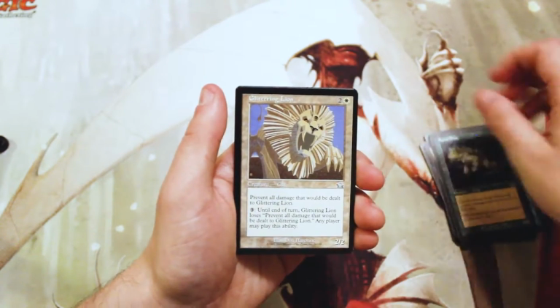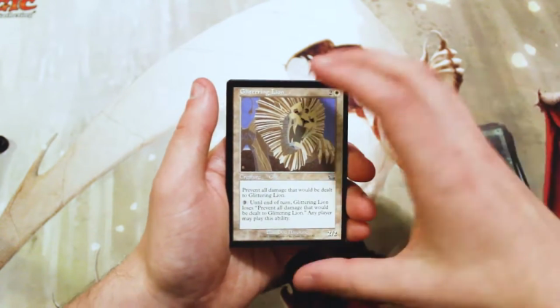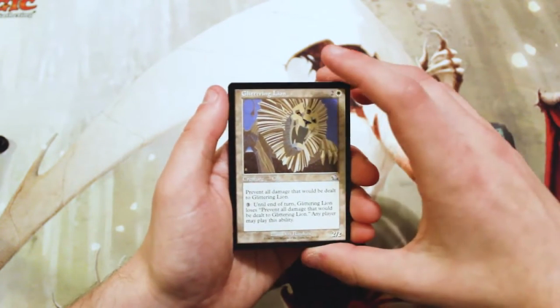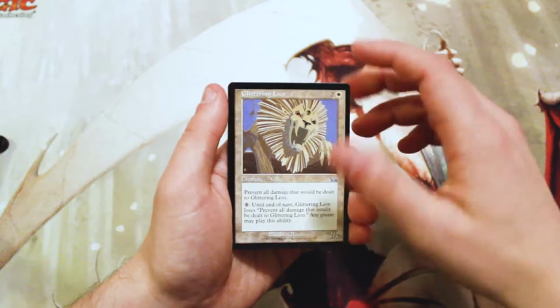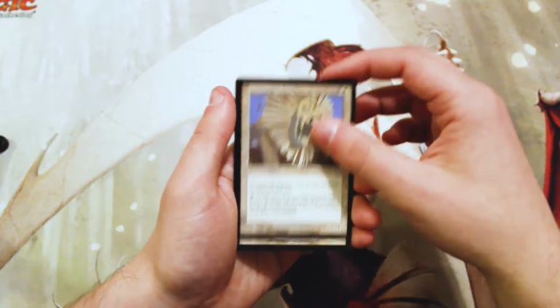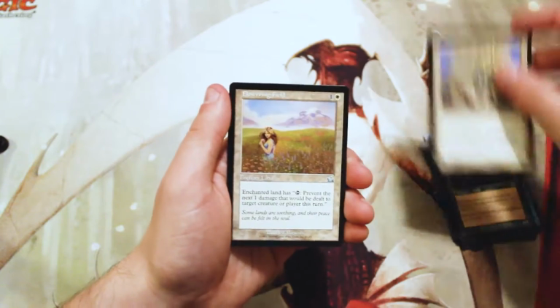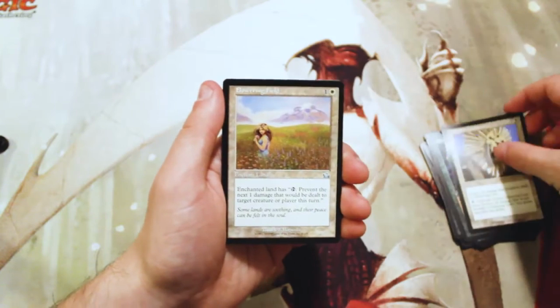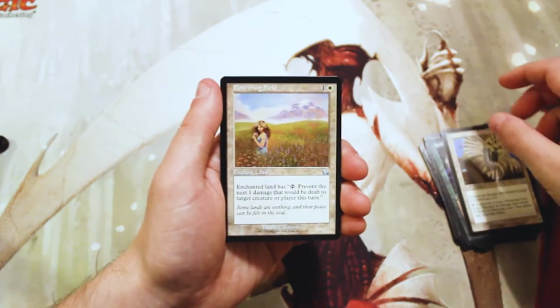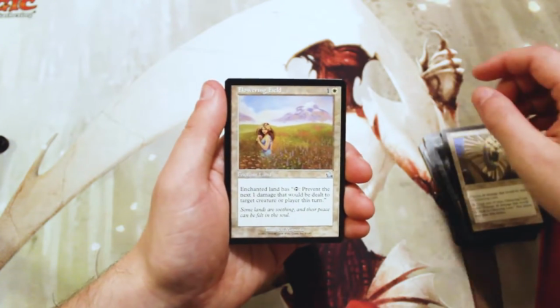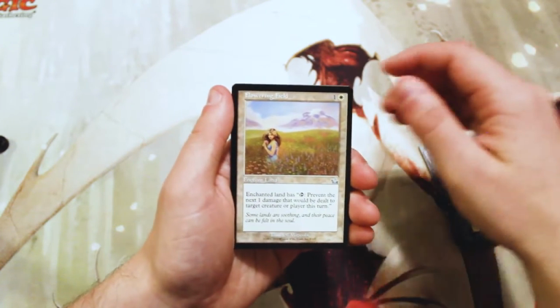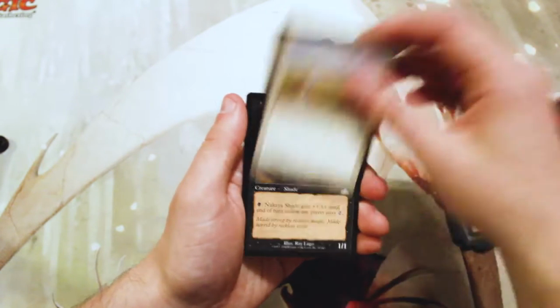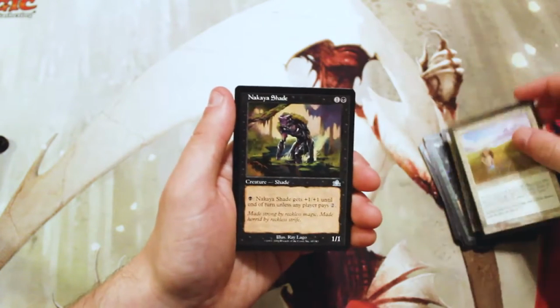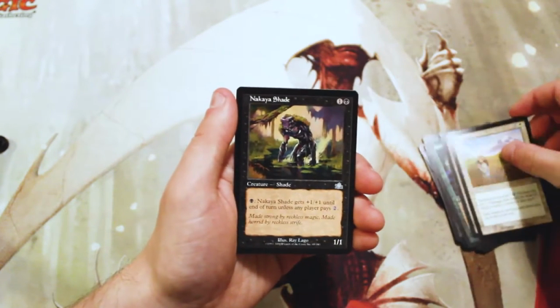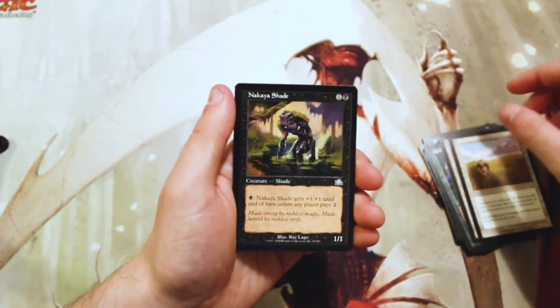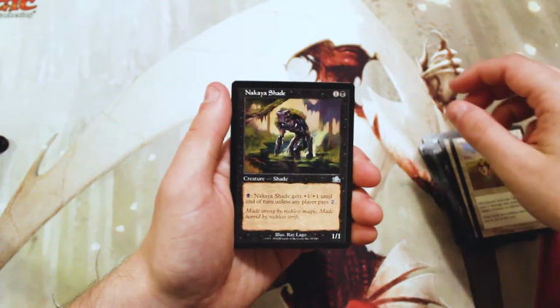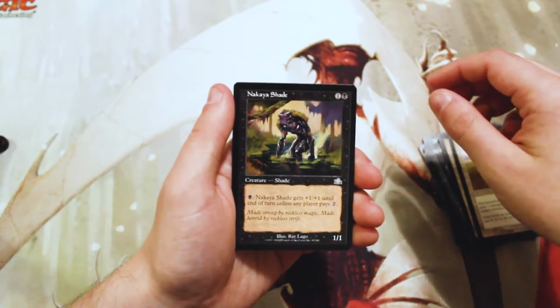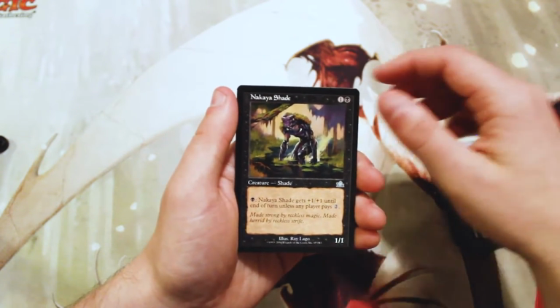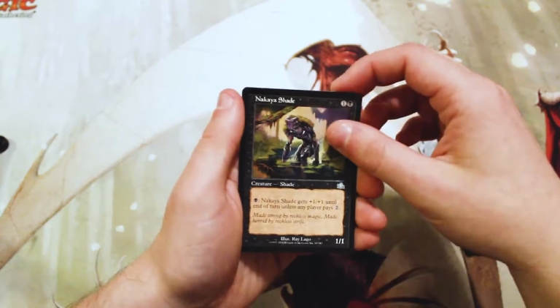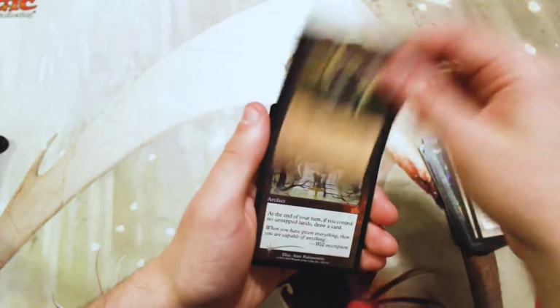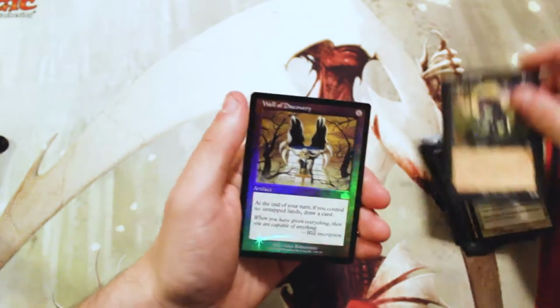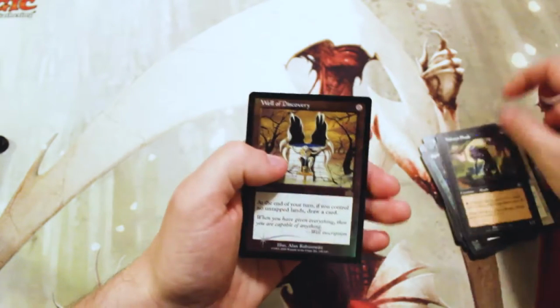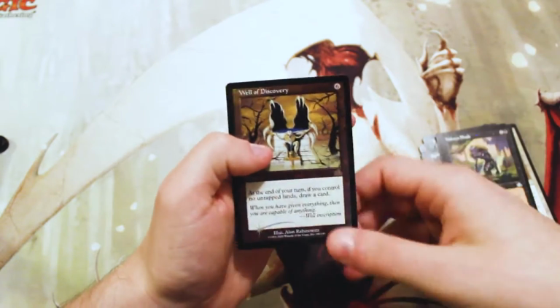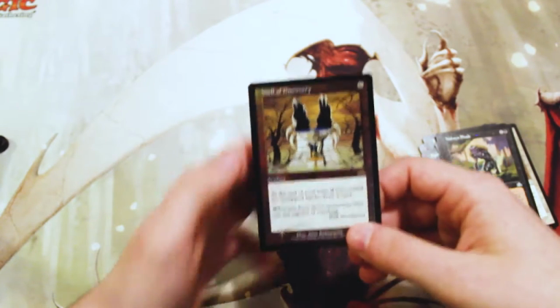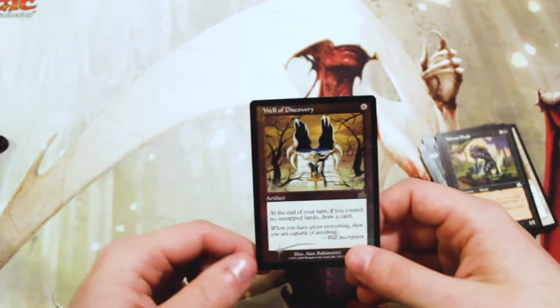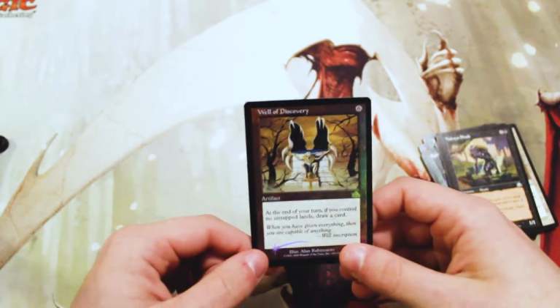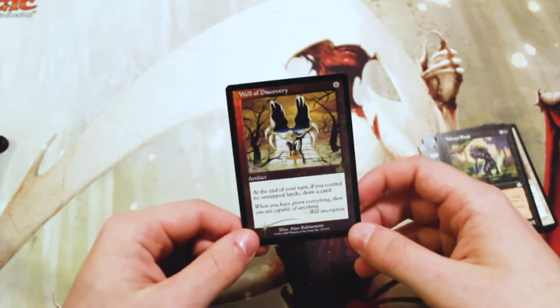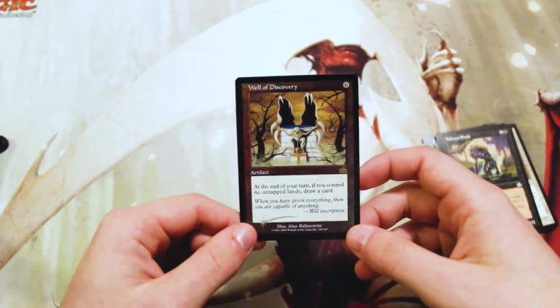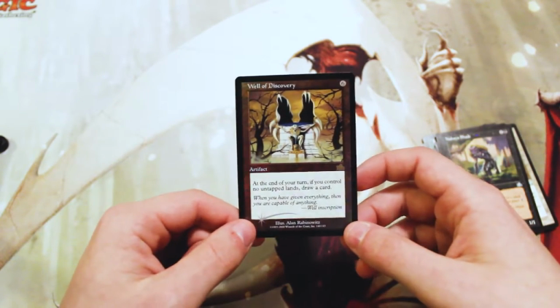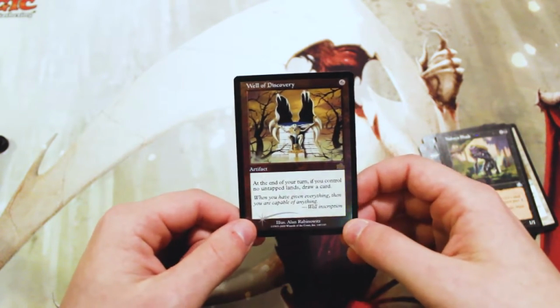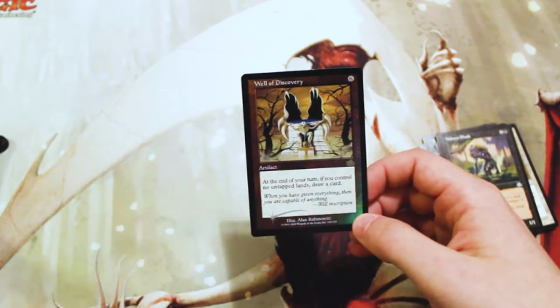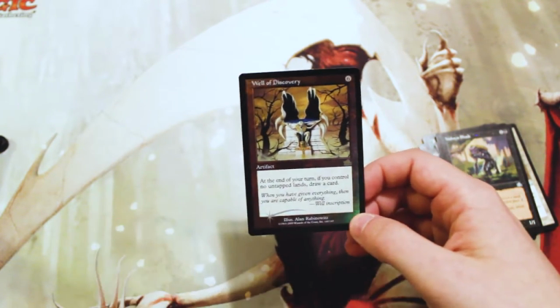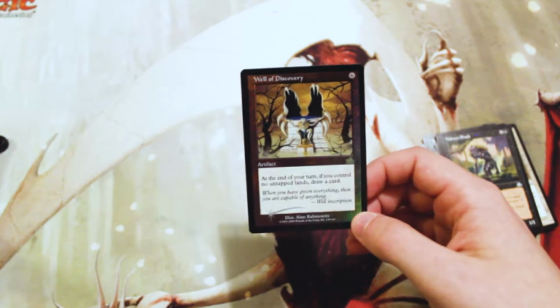Our first uncommon is Glittering Lion, a Flowering Field, a Nakaya Shade, and I assume our rare, which is a Foil, is a Wall of Discovery. So there's a 6-cost artifact.